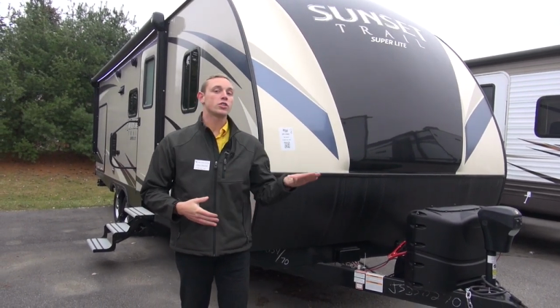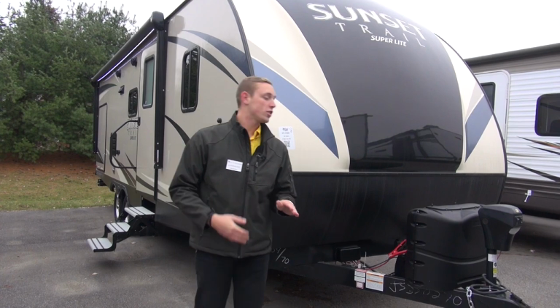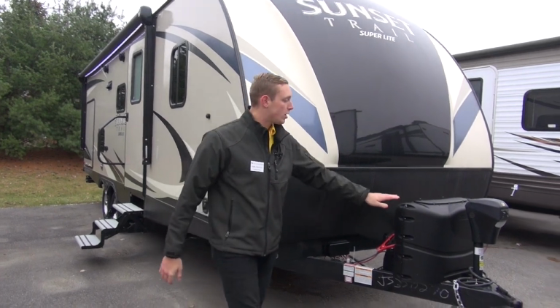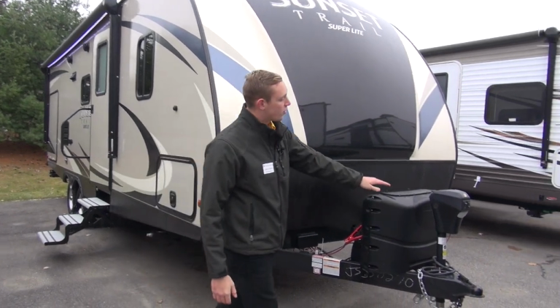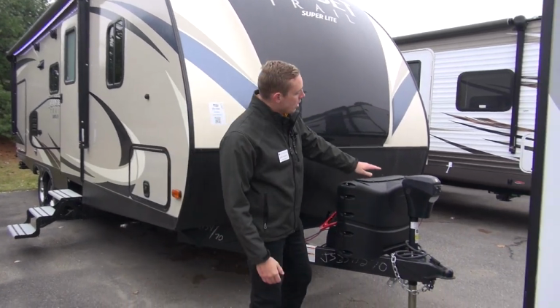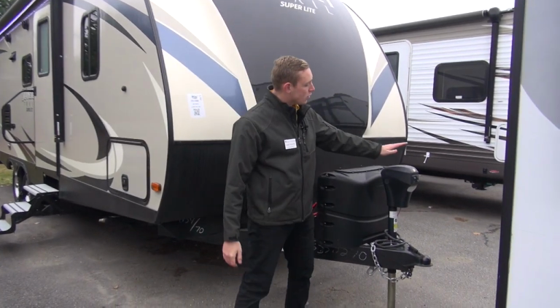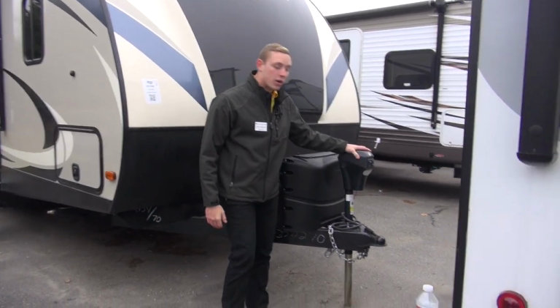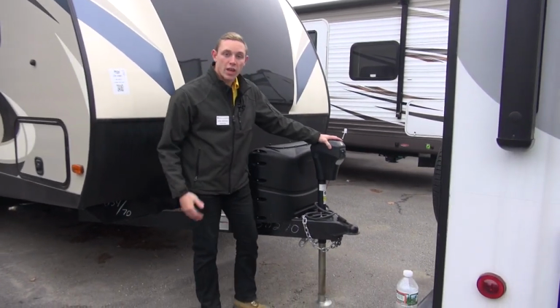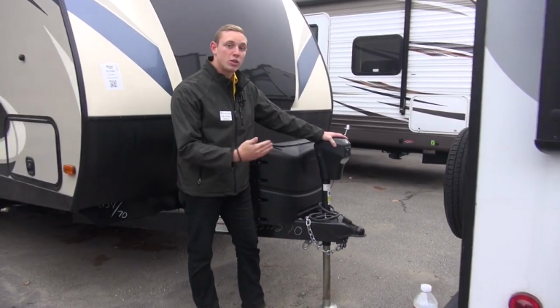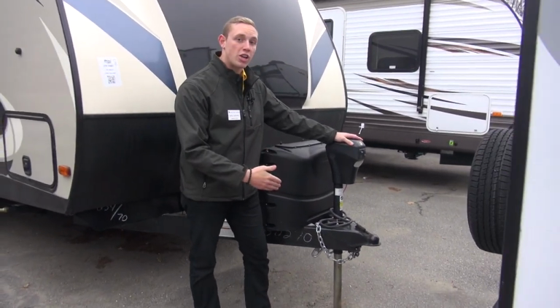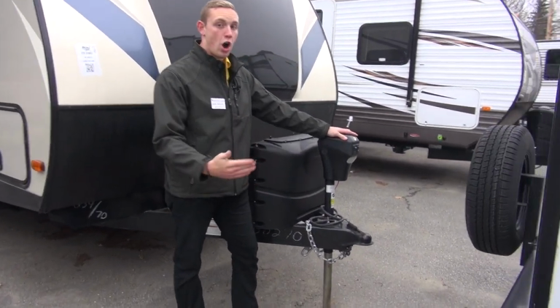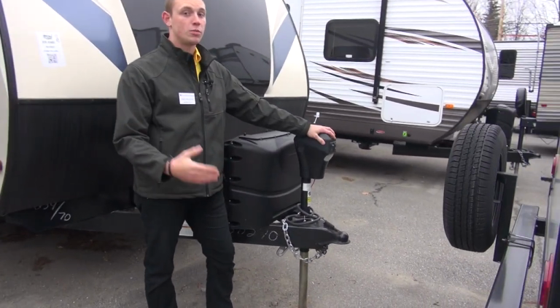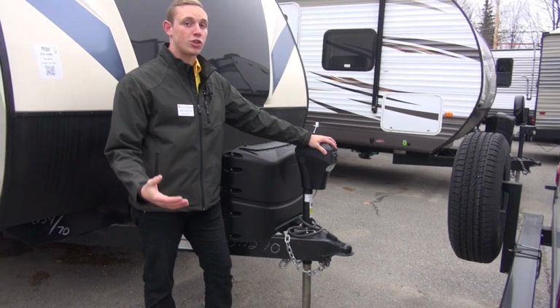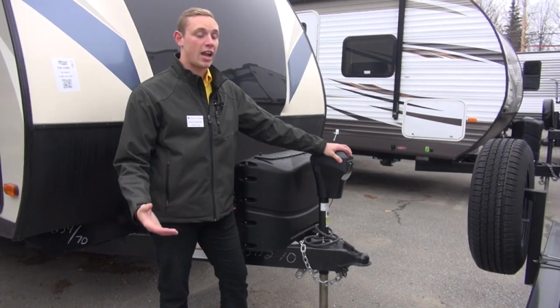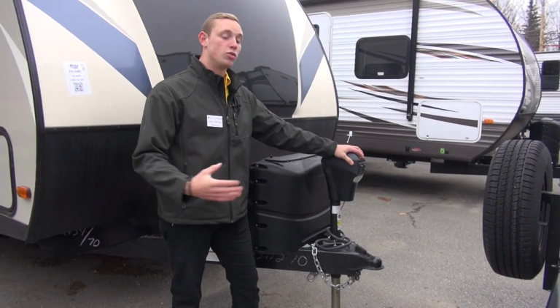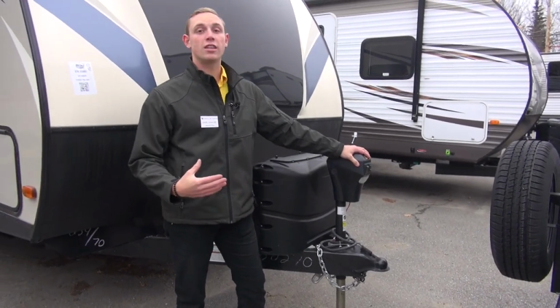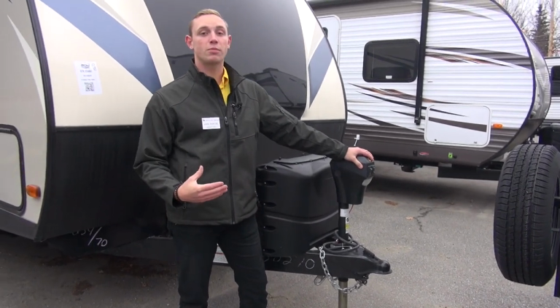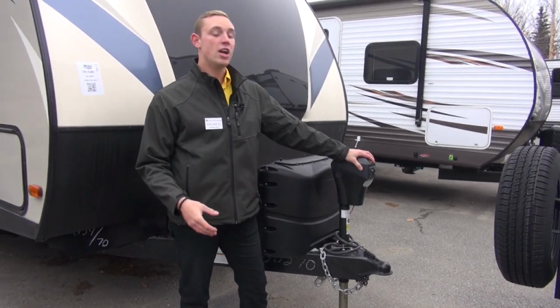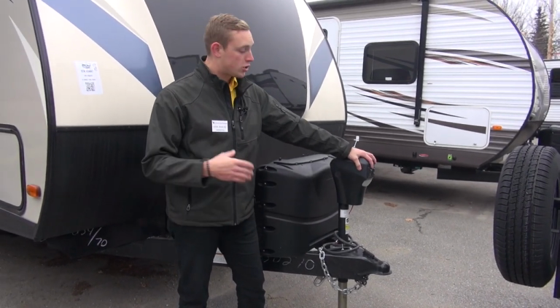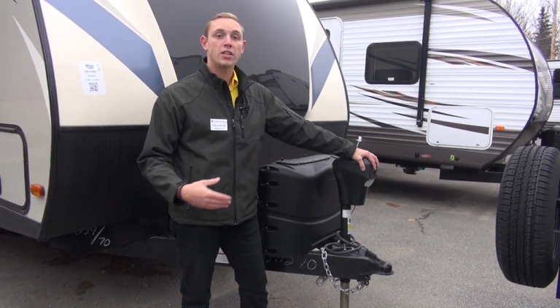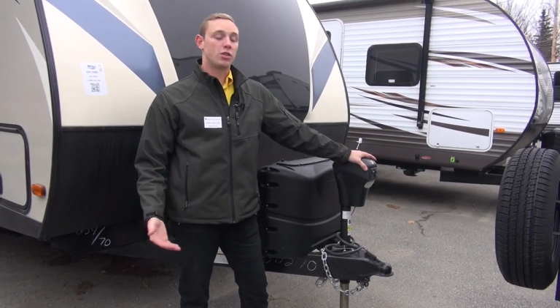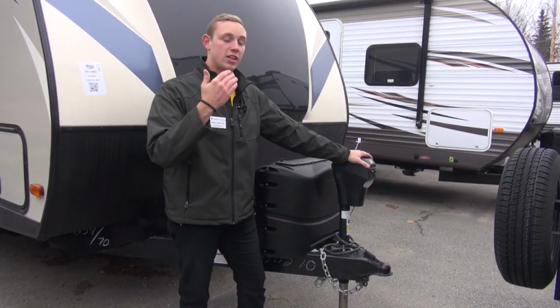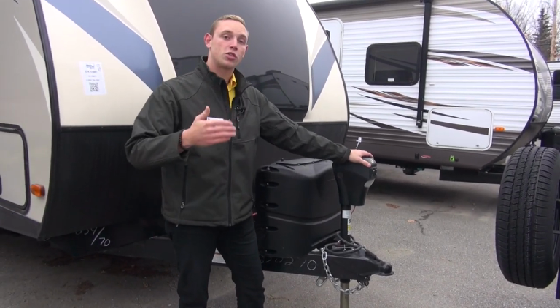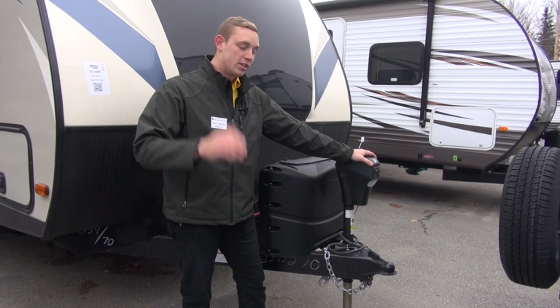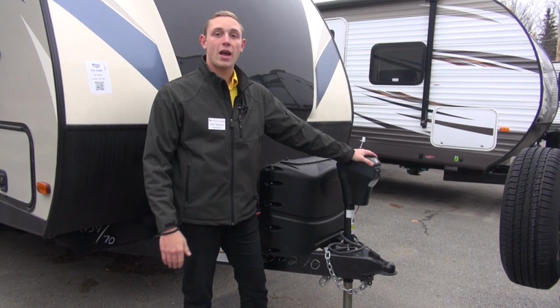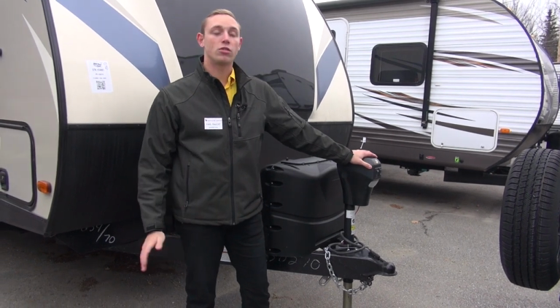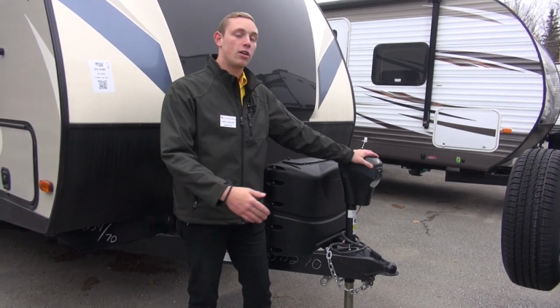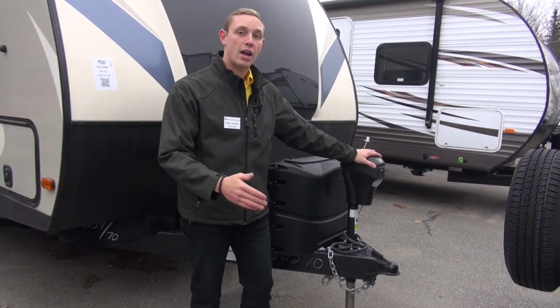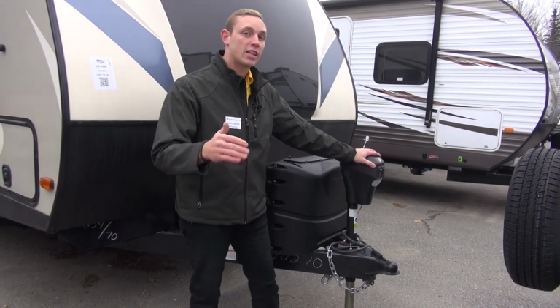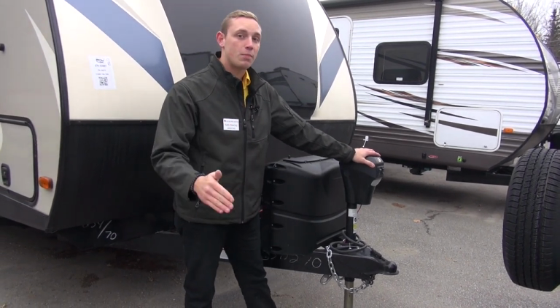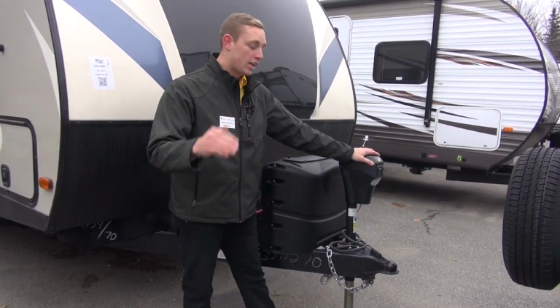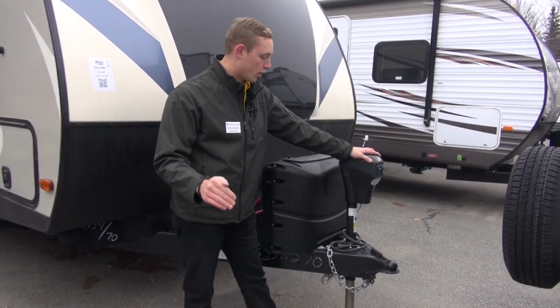First off I want to start right up here in the front. We do equip ours with a power tongue jack. Awesome — you can have a drink in your hand as soon as you get to the campsite. Push of a button, you can lift this thing off your truck, set it back down, get it all leveled out, and get to camping even quicker.